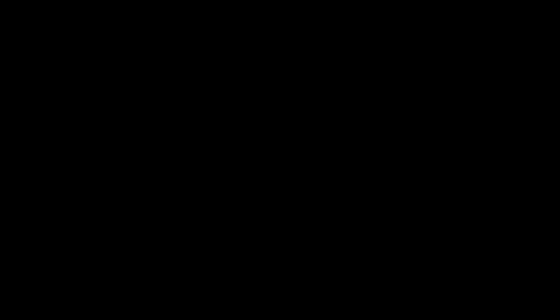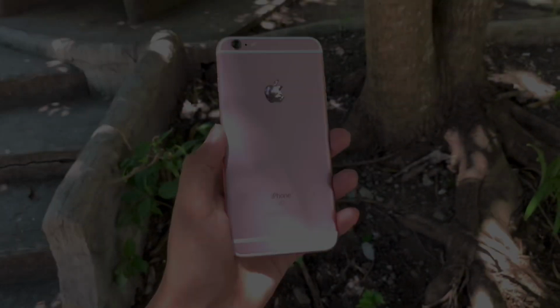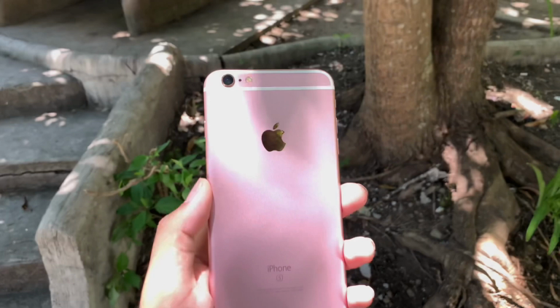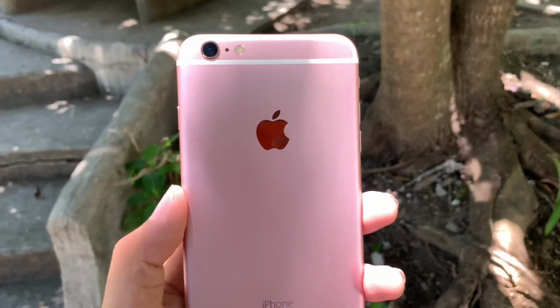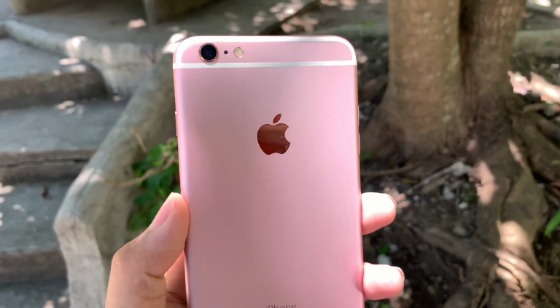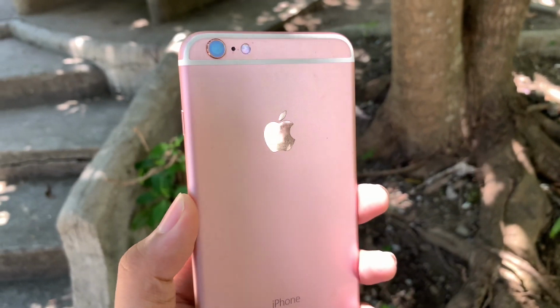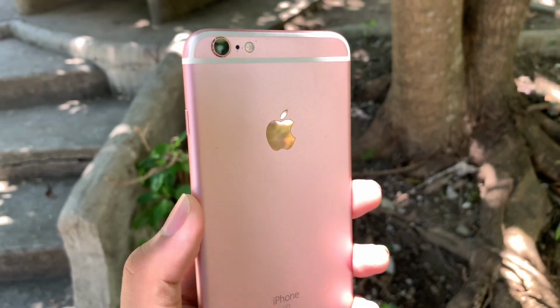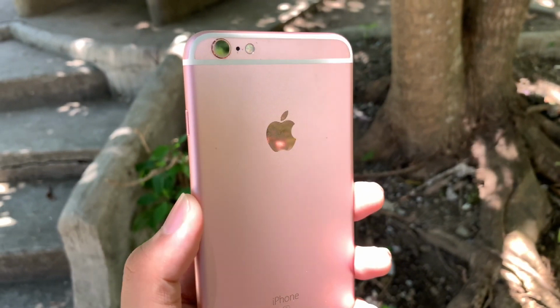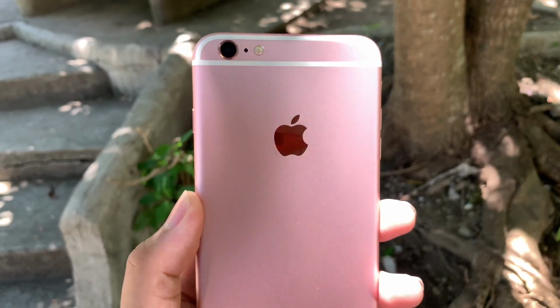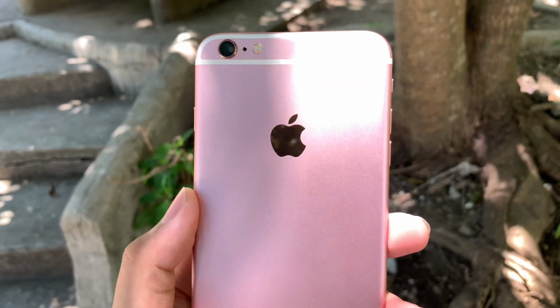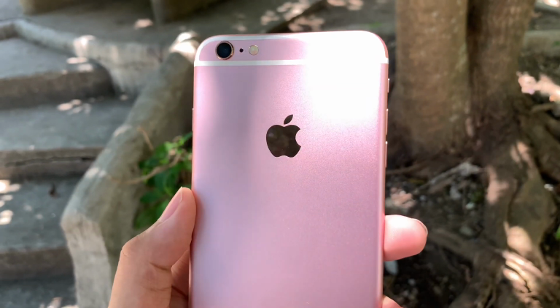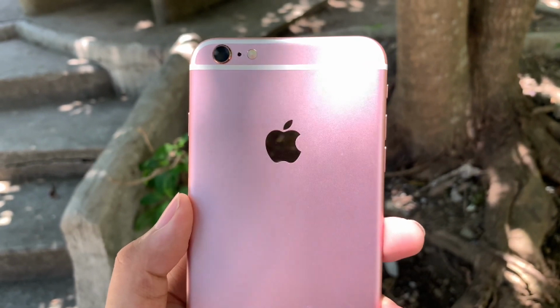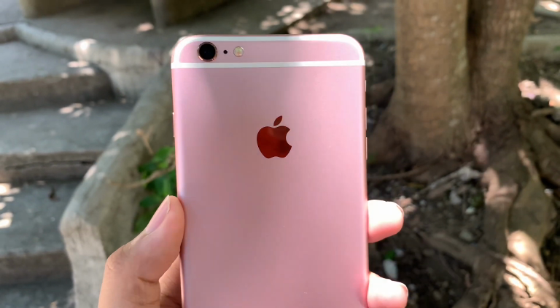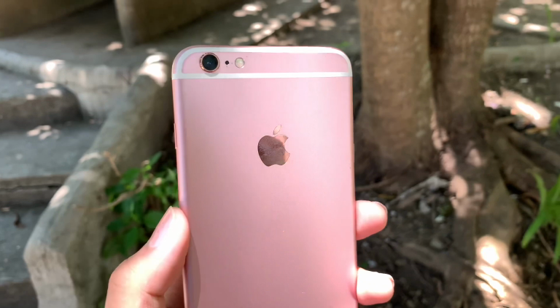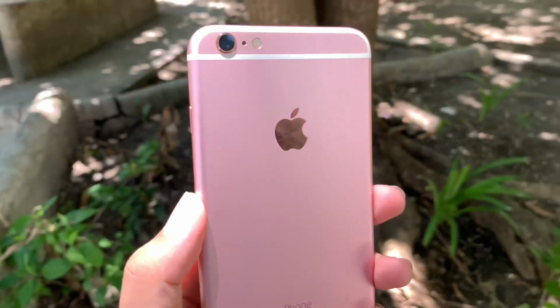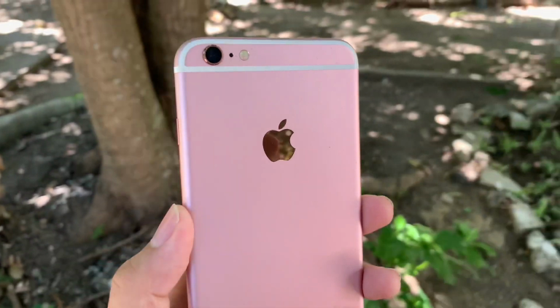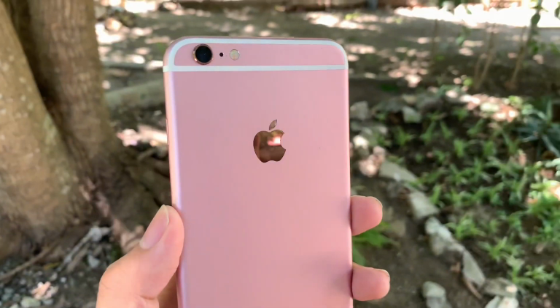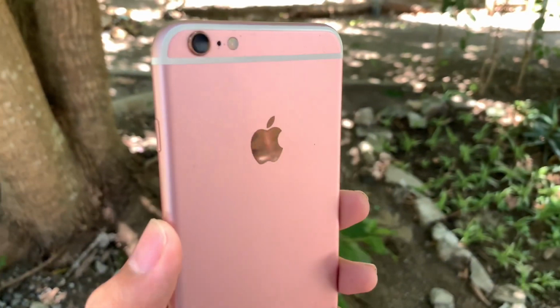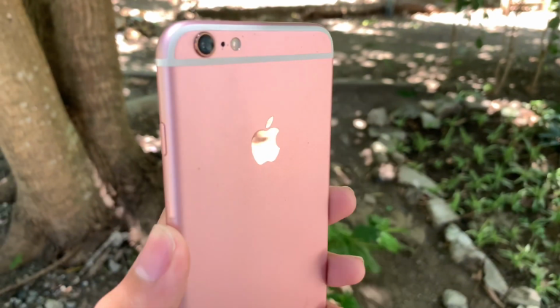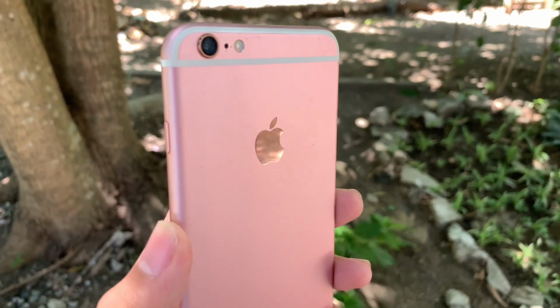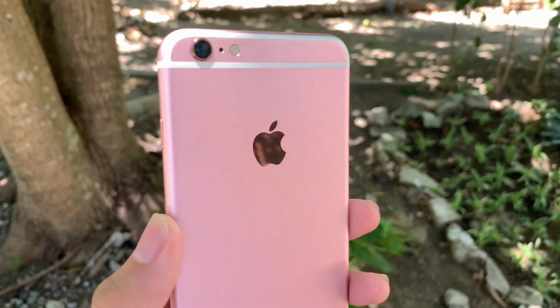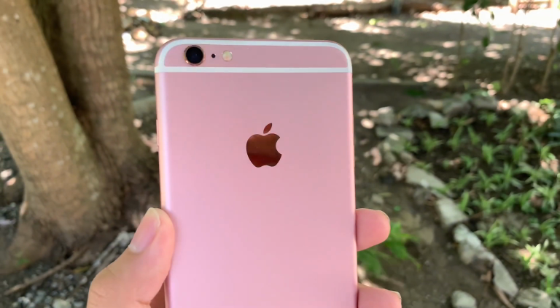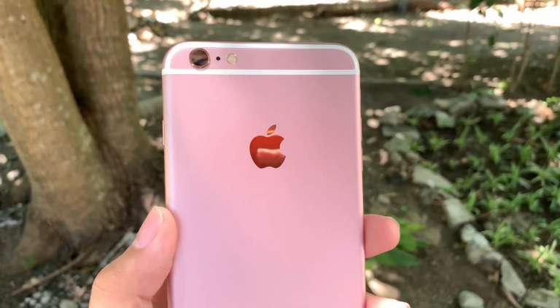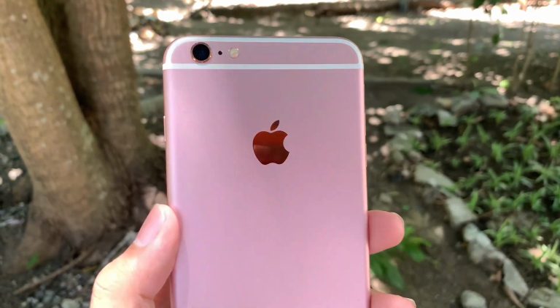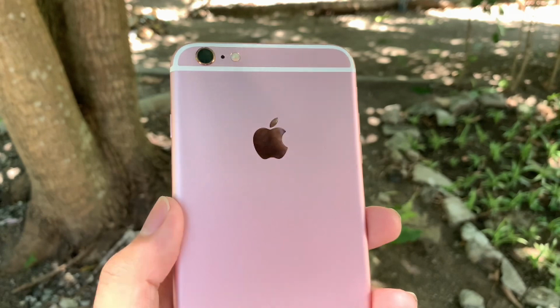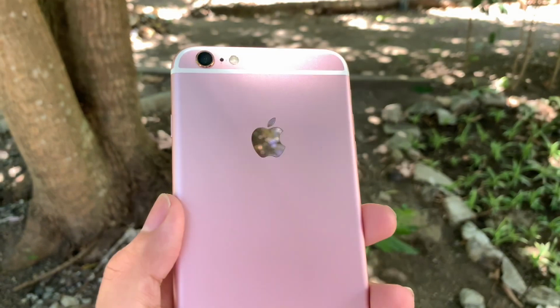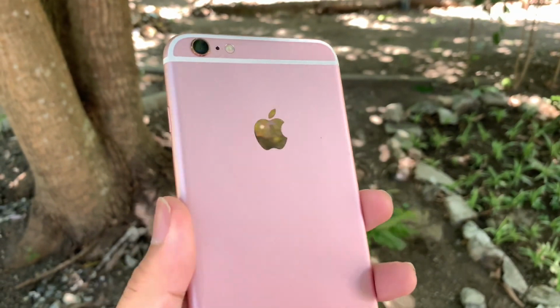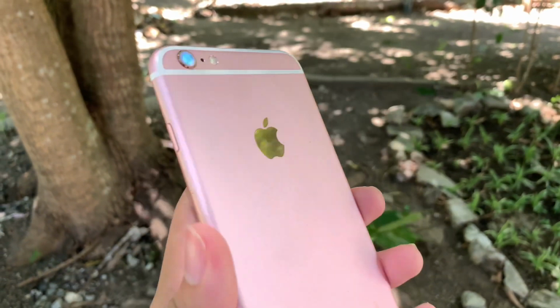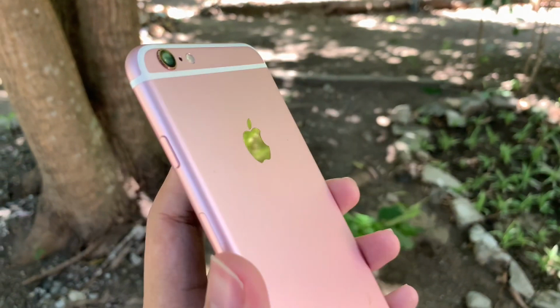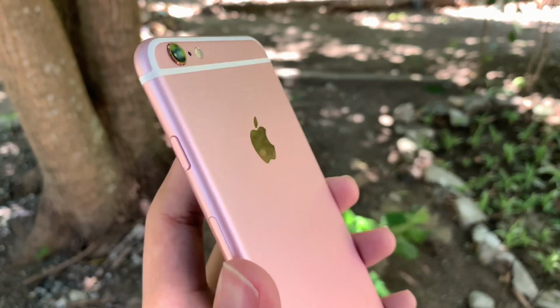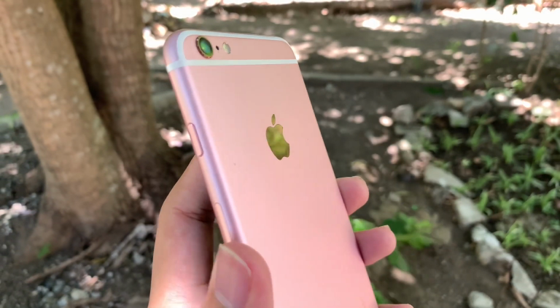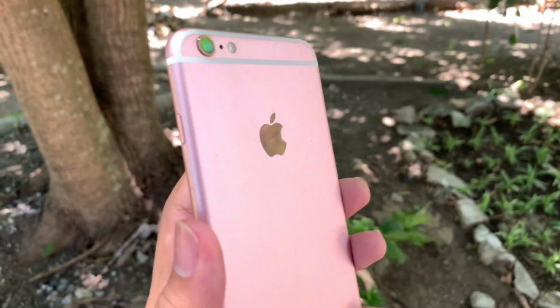The 6s Plus has a 12MP sensor with an f/2.2 aperture. It supports a variety of video resolutions: 720p at 30fps, 1080p at 30 or 60fps, and 4K at 30fps. Fun fact — this was the first iPhone capable of shooting in 4K.